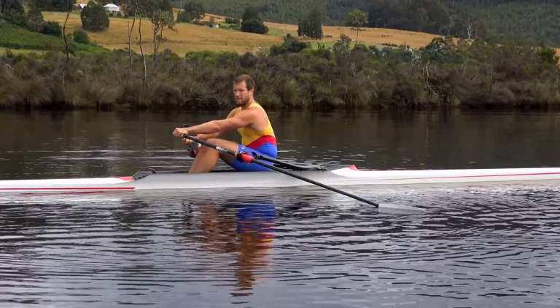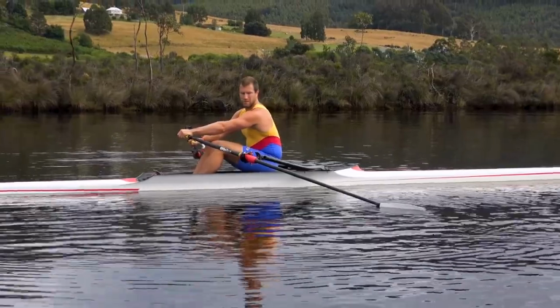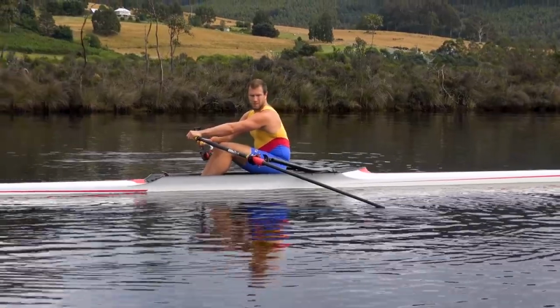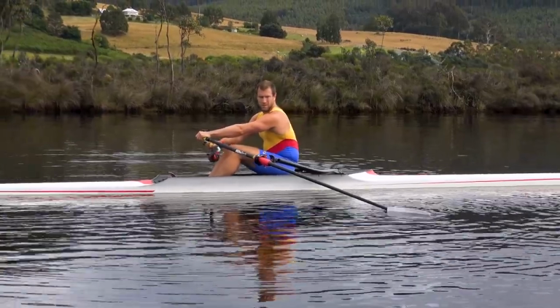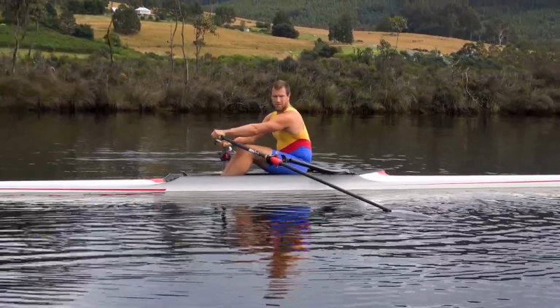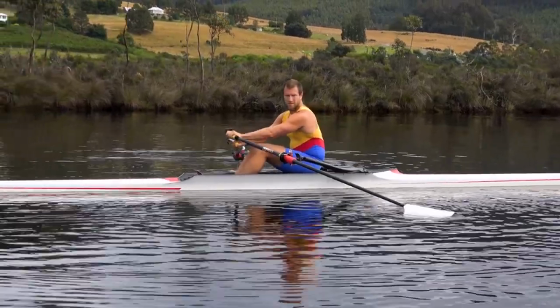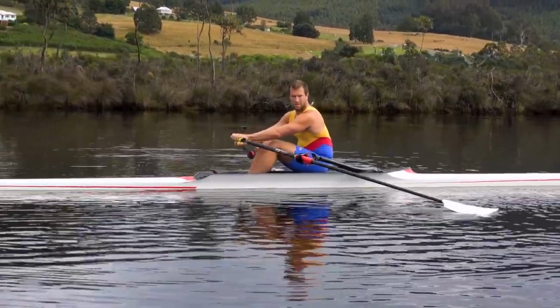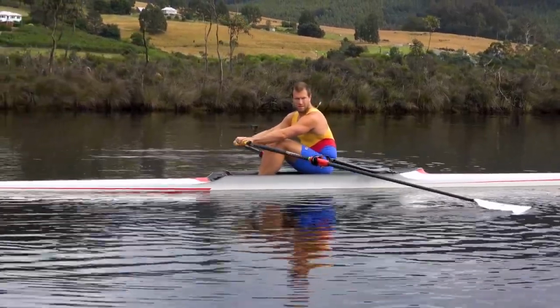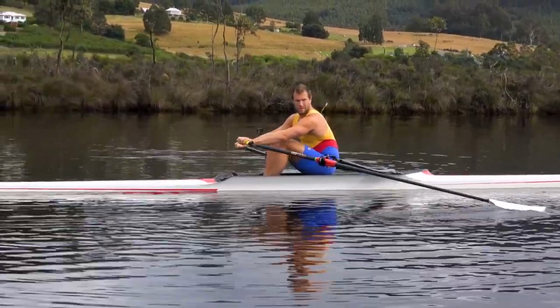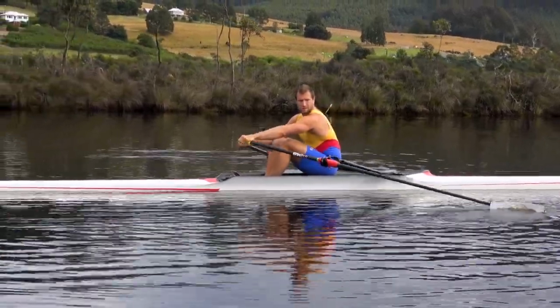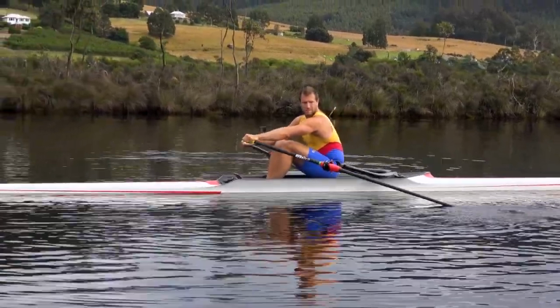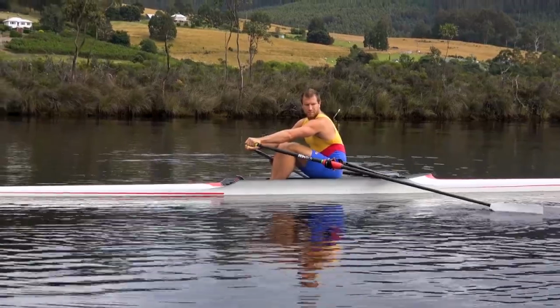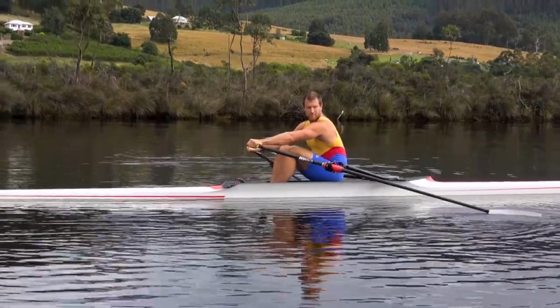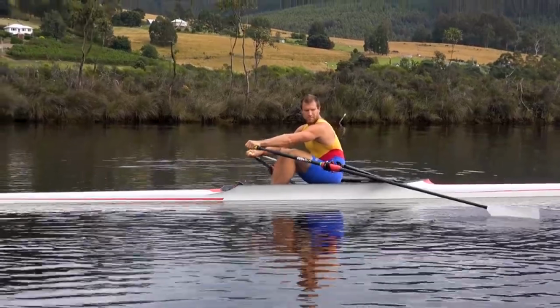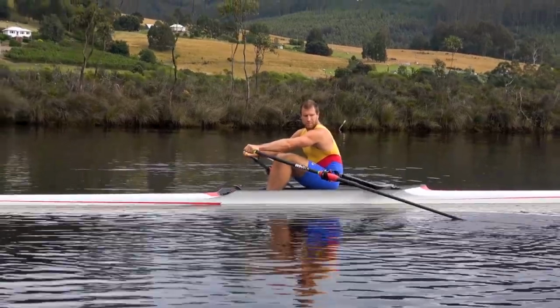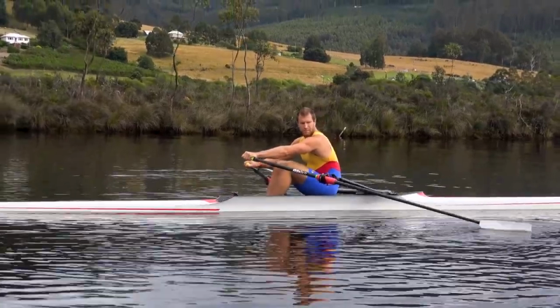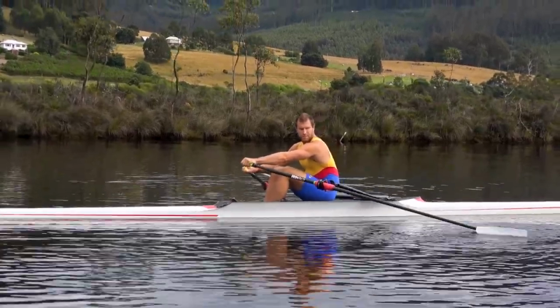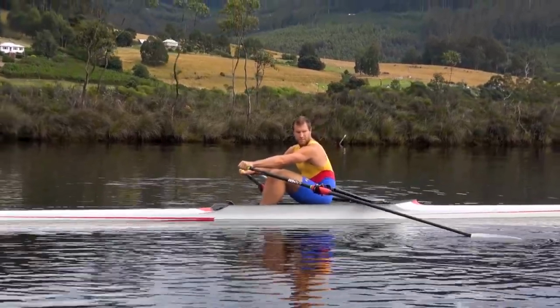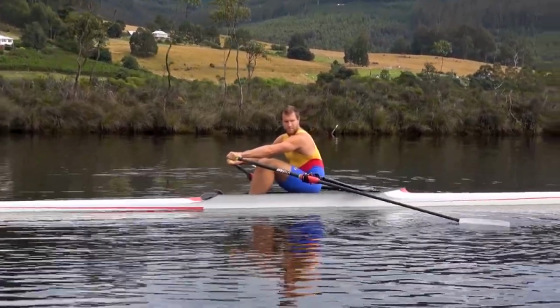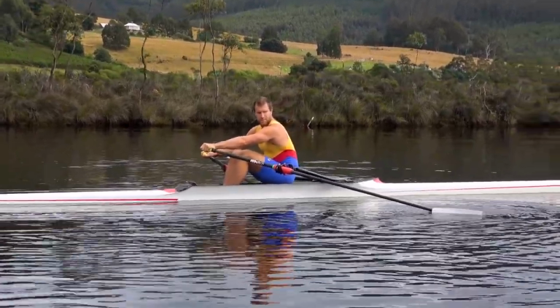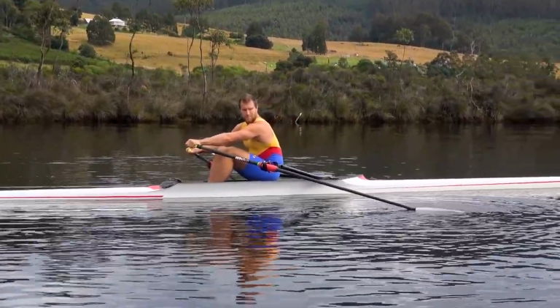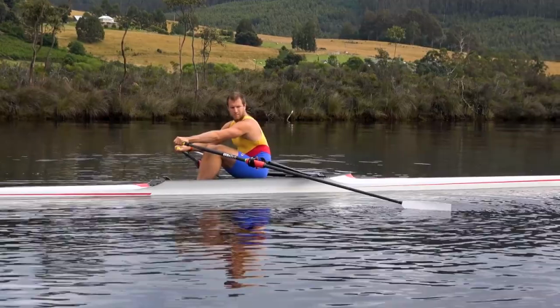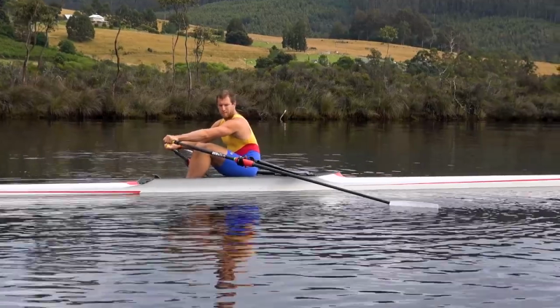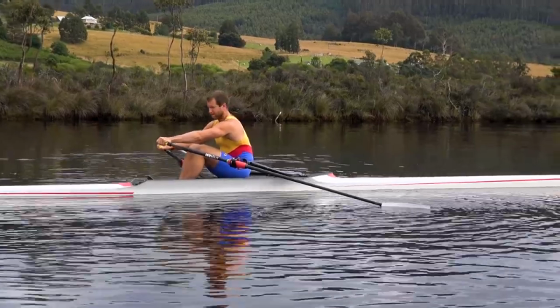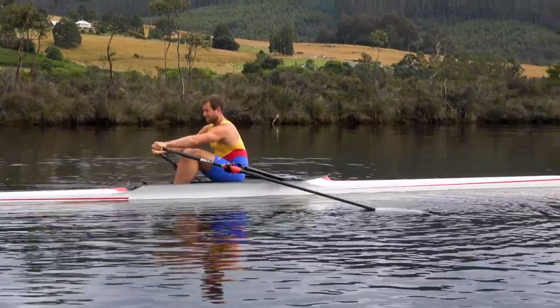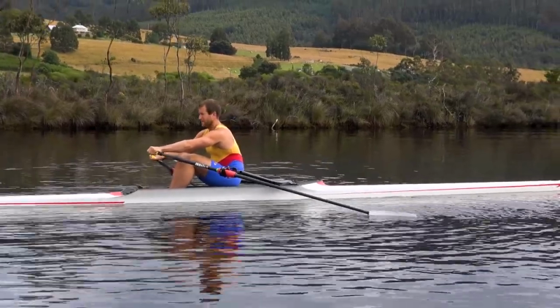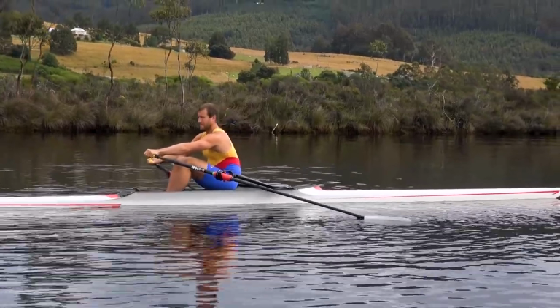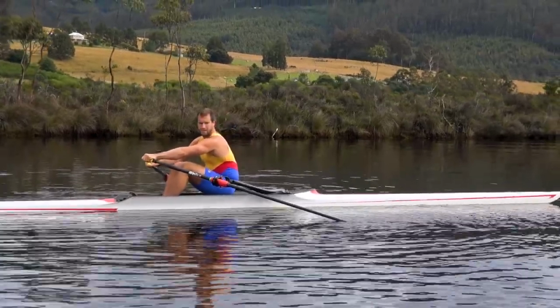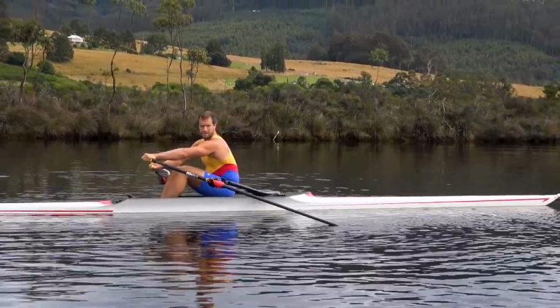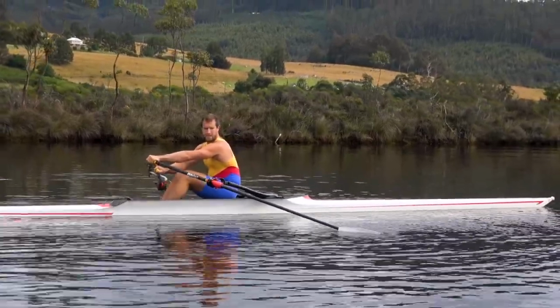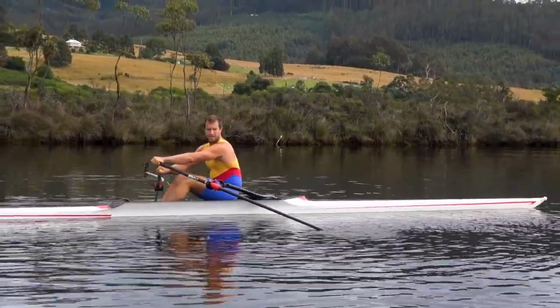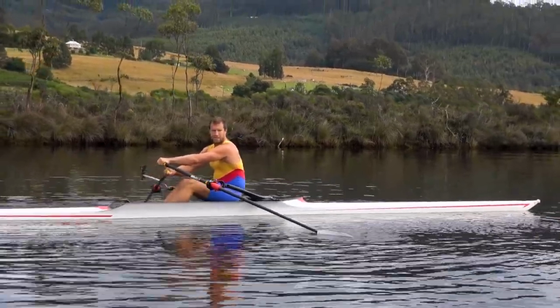Watch the blade and come around to the catch. Come into the catch first and put the blade in the water and watch how deep it is. It's a bit unstable but better in a bigger boat like a quad — then just push down the slide a little bit and see where the blade is.